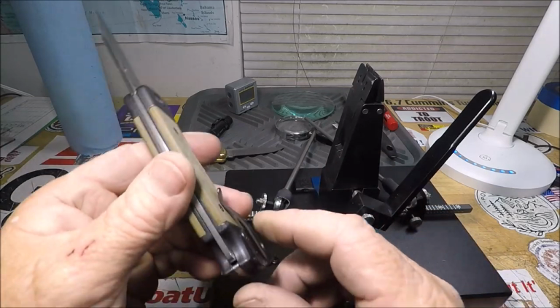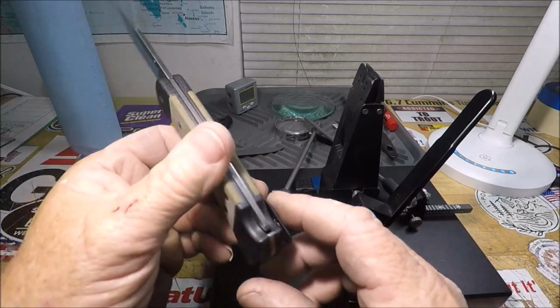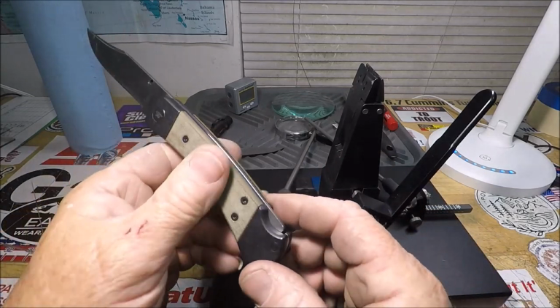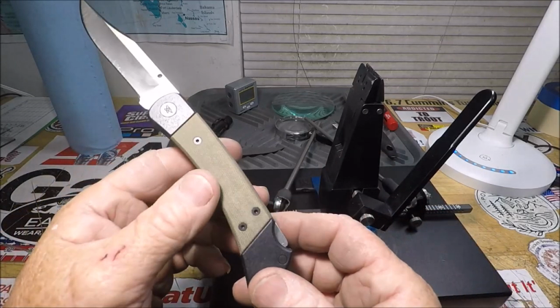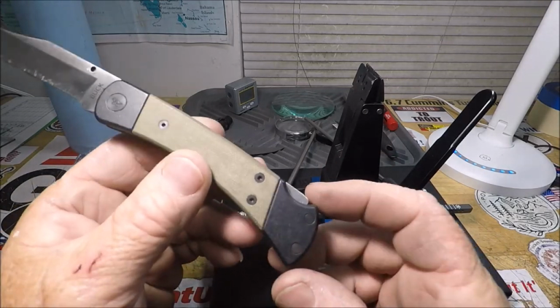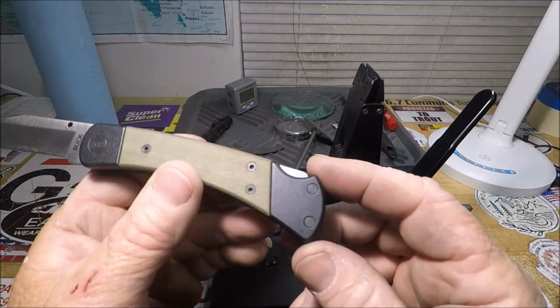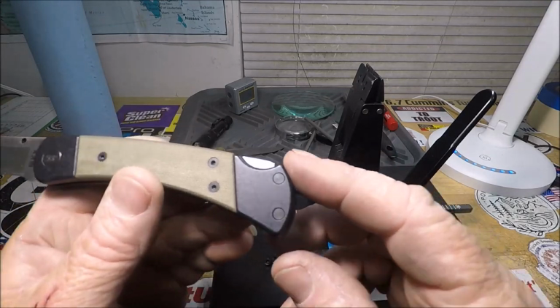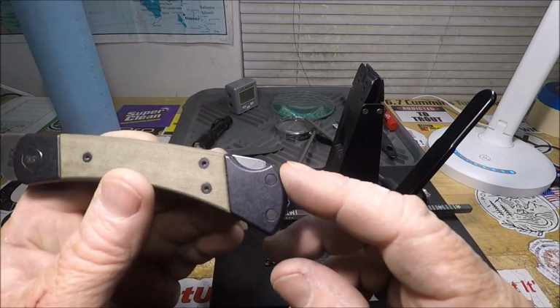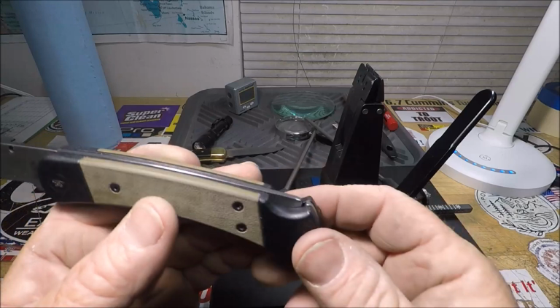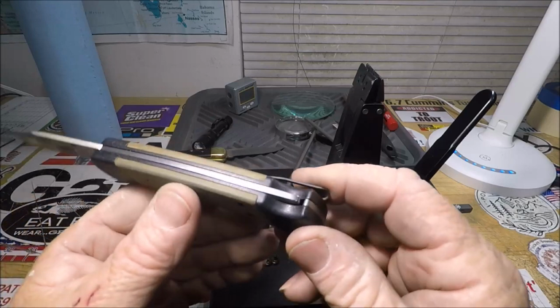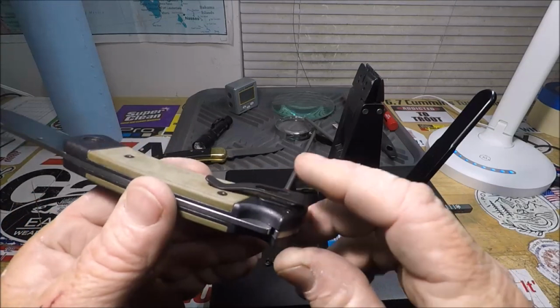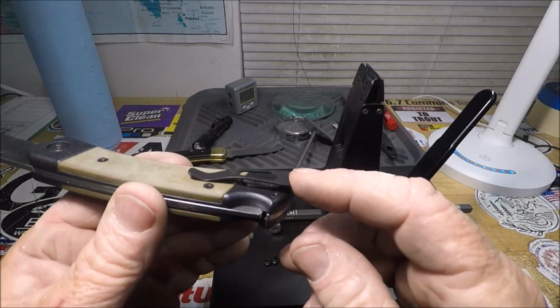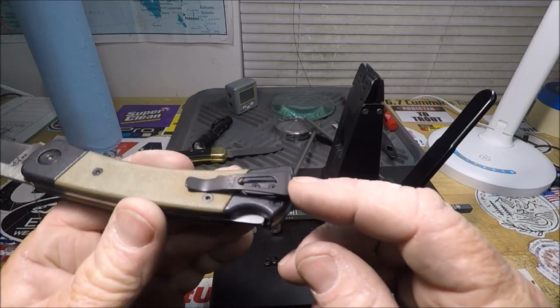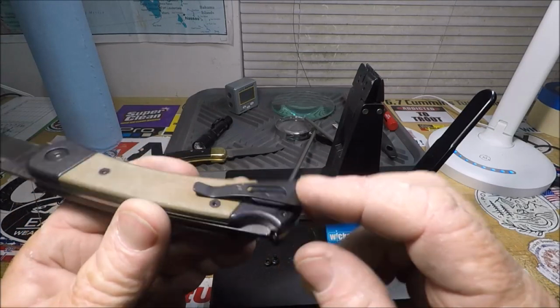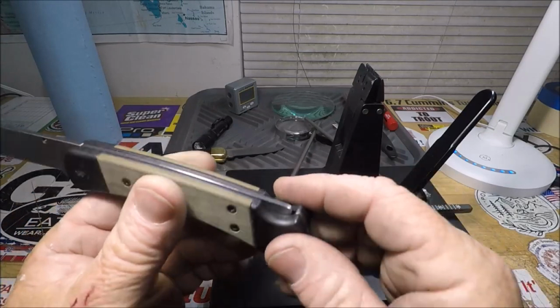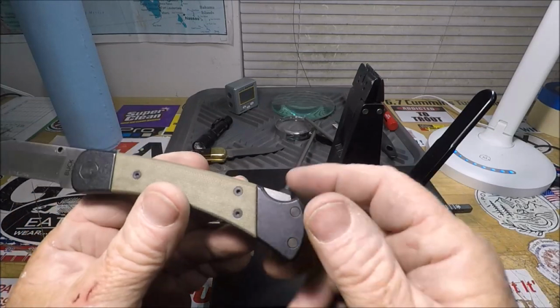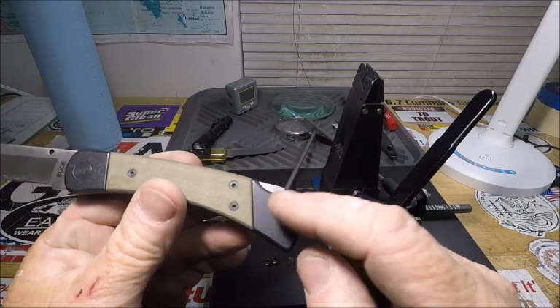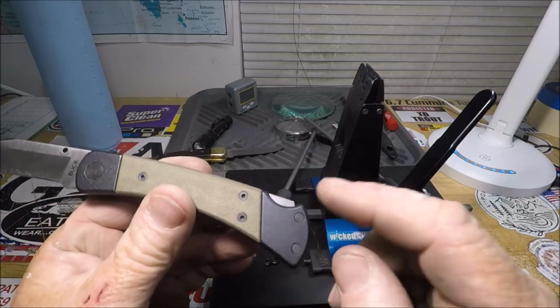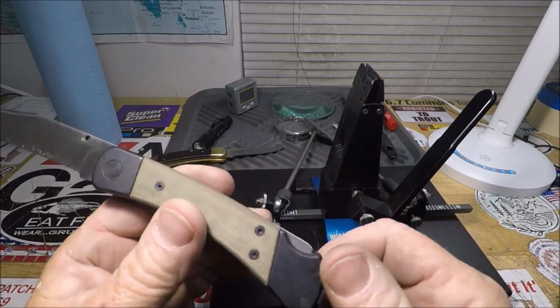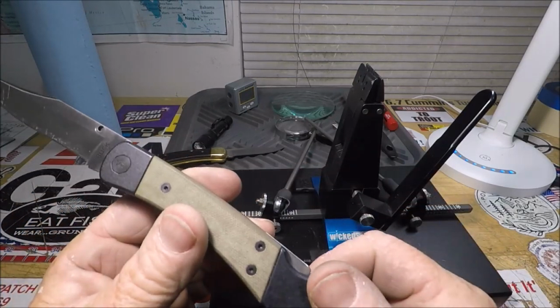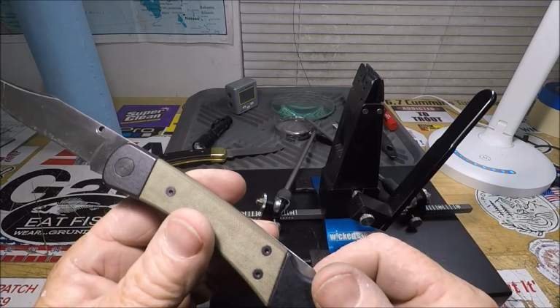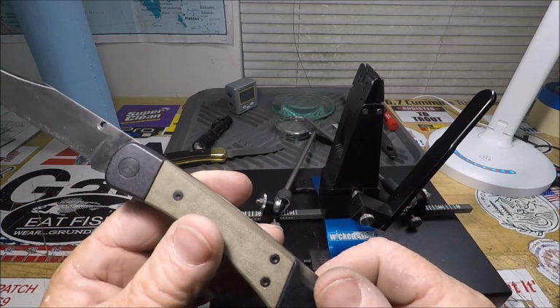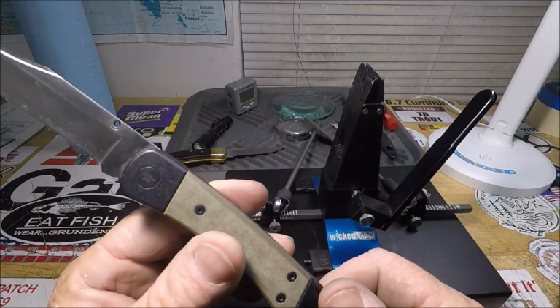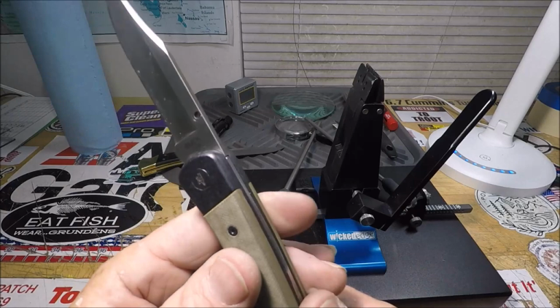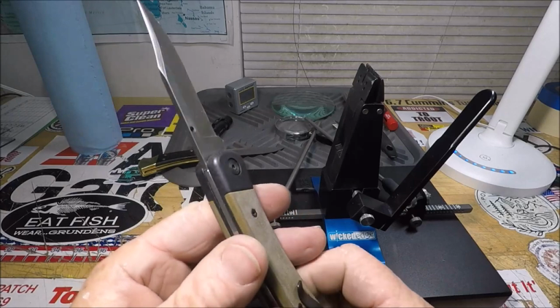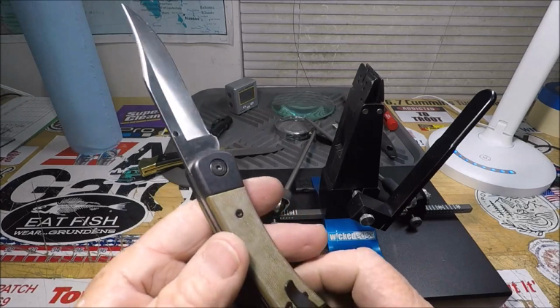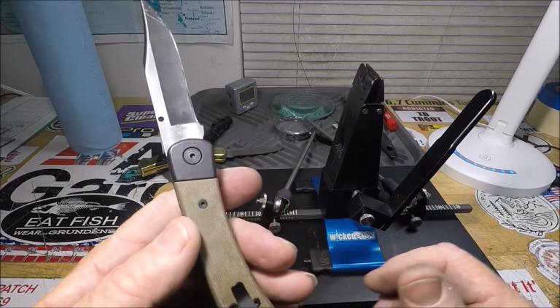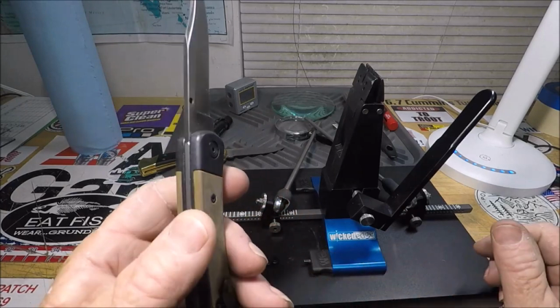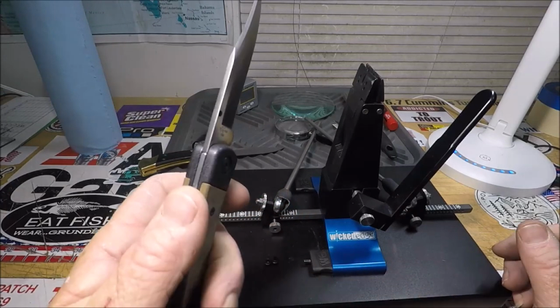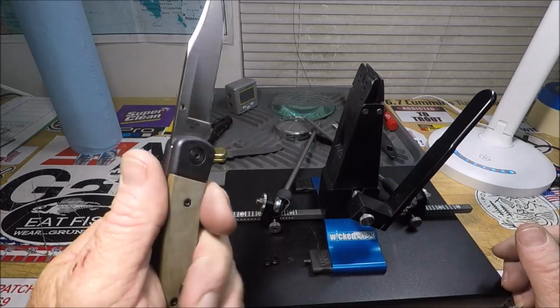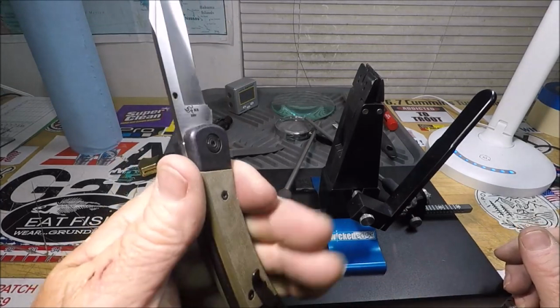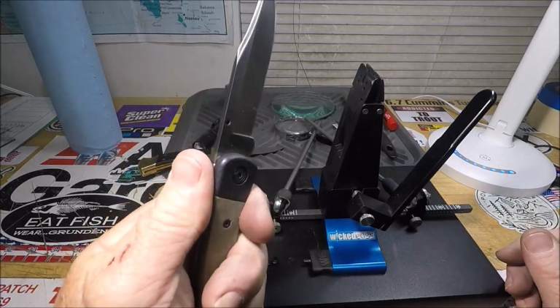This isn't a reversible pocket clip — you can't move it to the other side. So there's a lot to be desired.